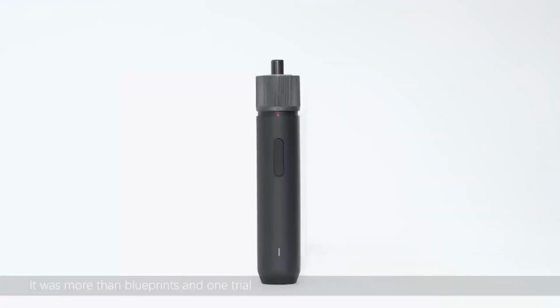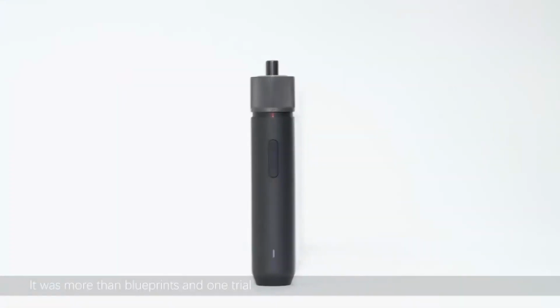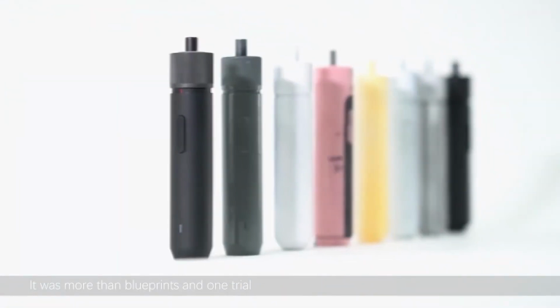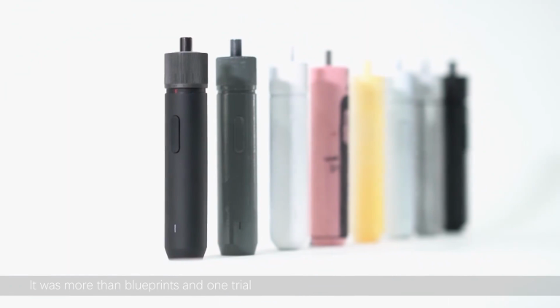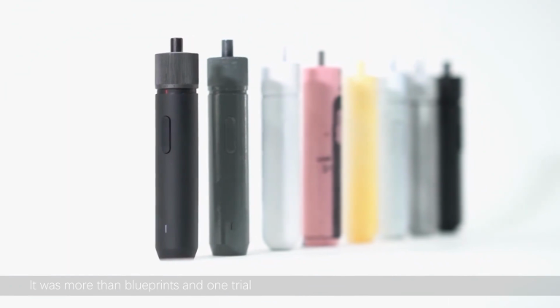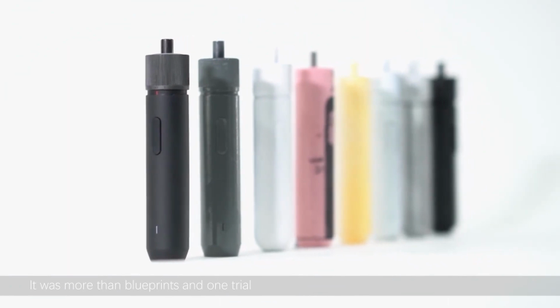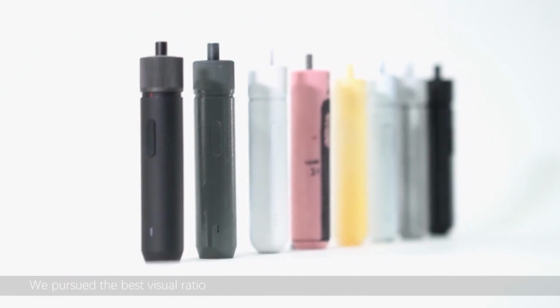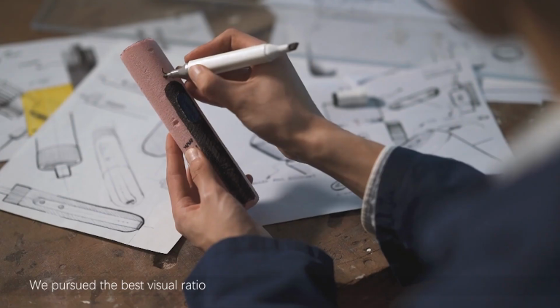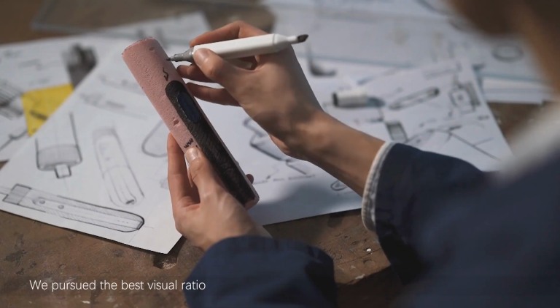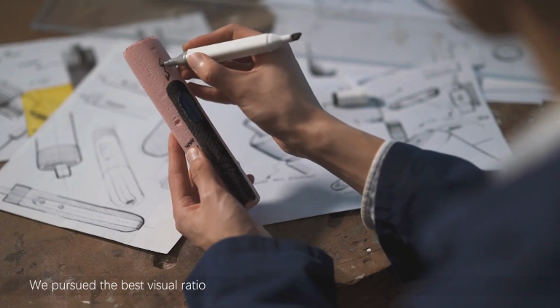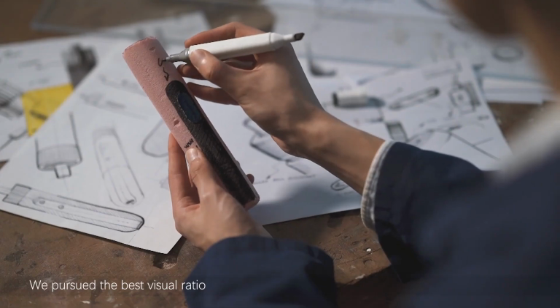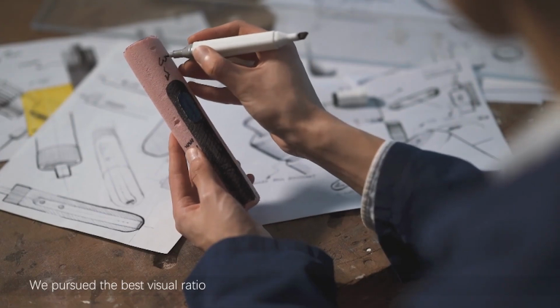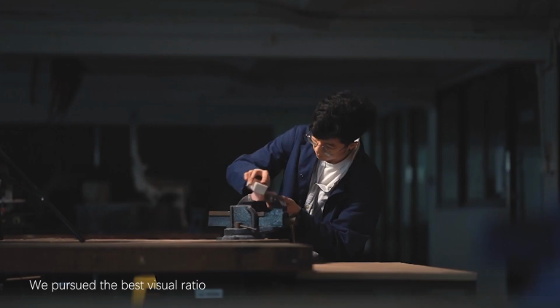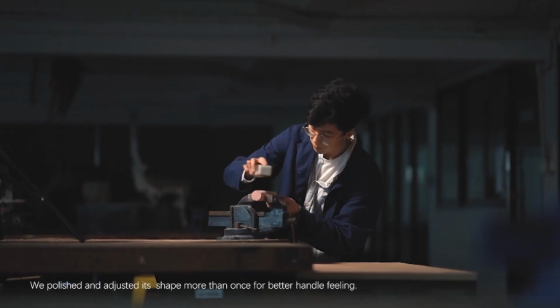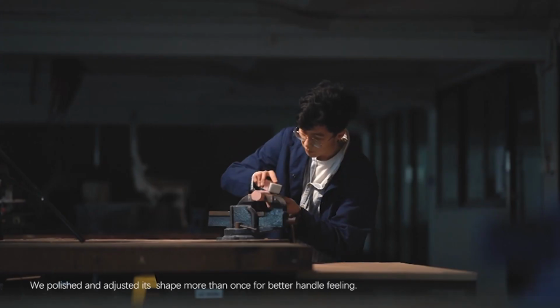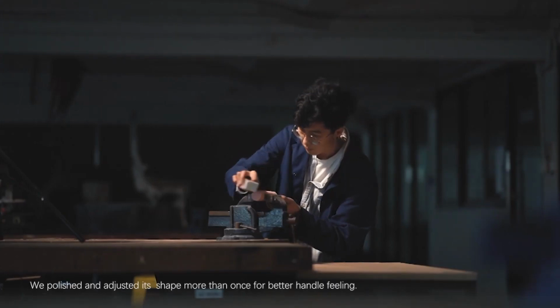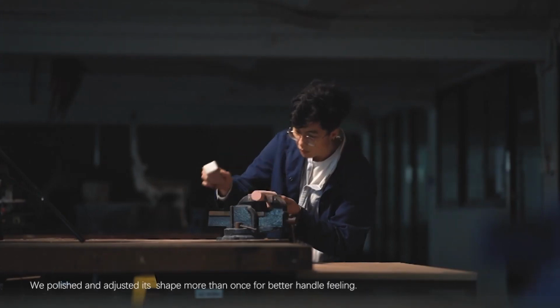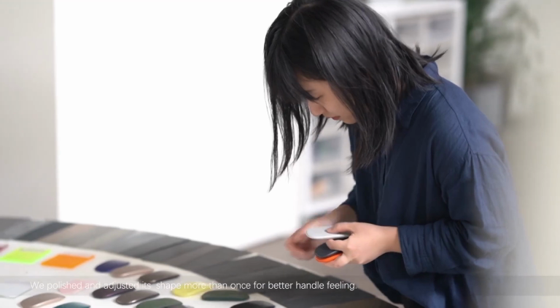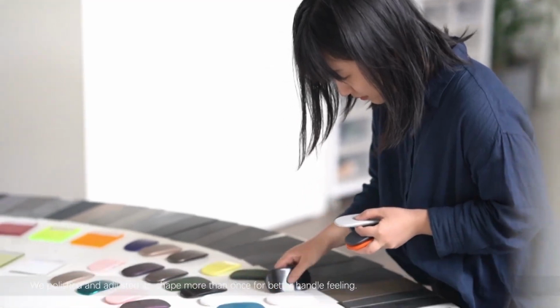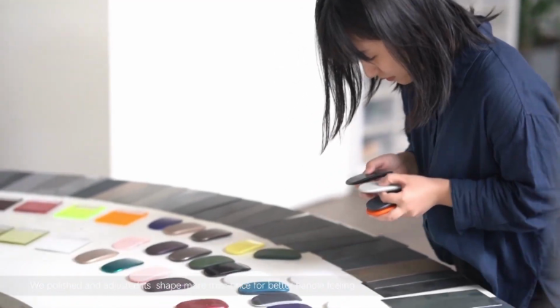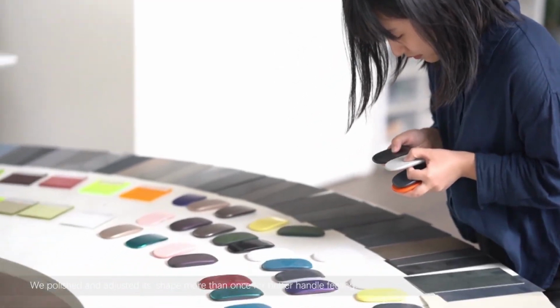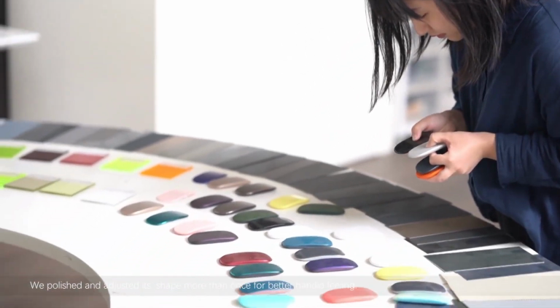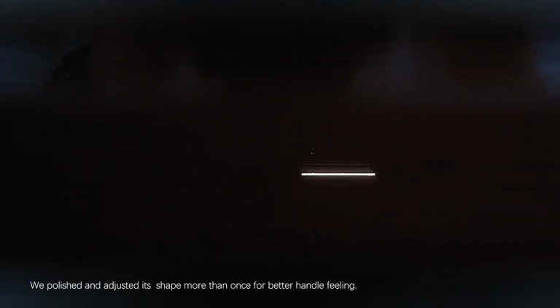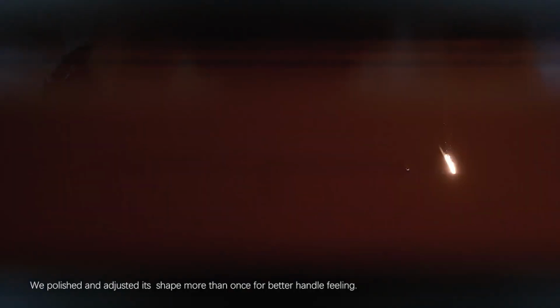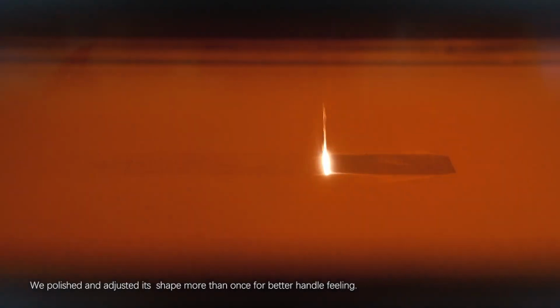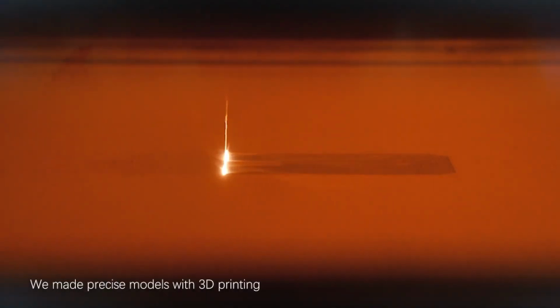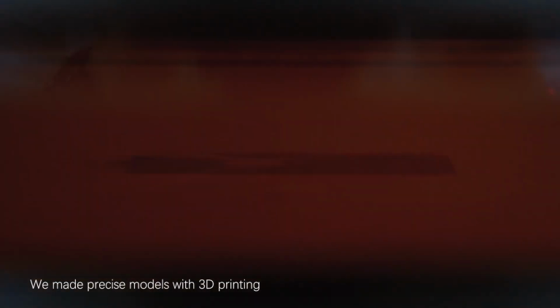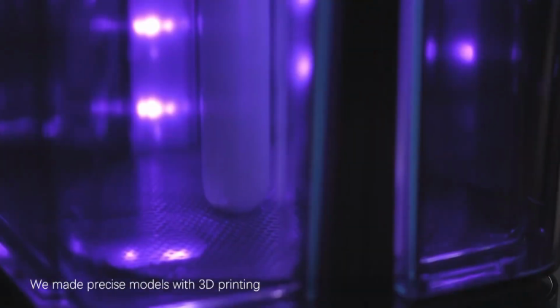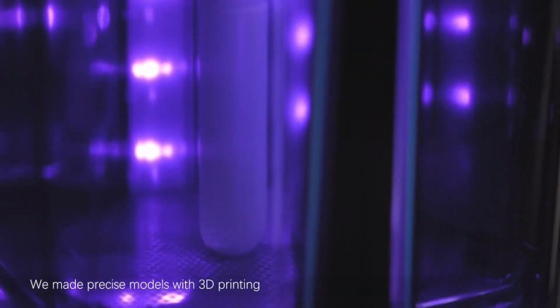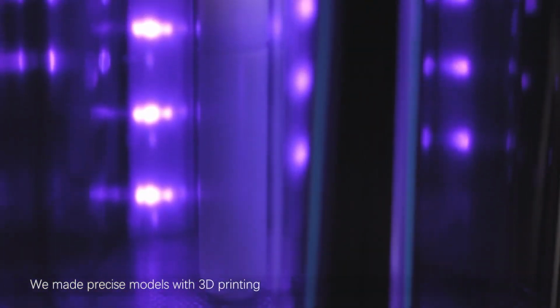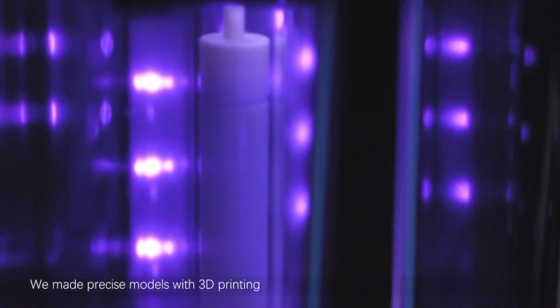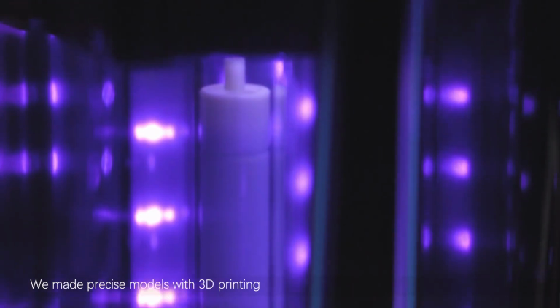It was more than blueprints and one trial — we pursued the best visual ratio. We polished it and adjusted its shape more than once, for a better handle feeling.